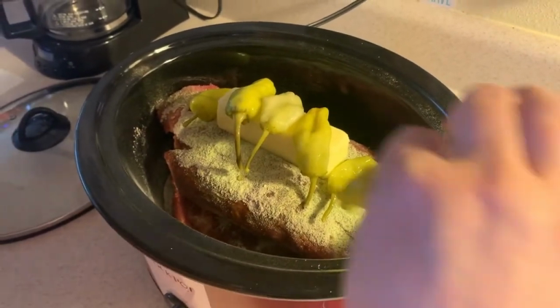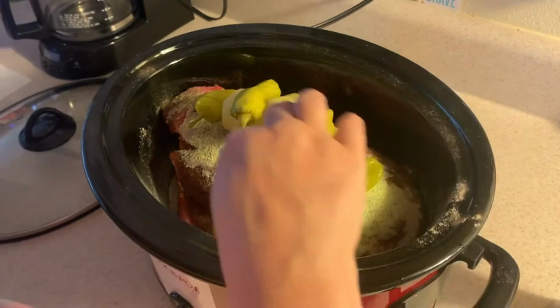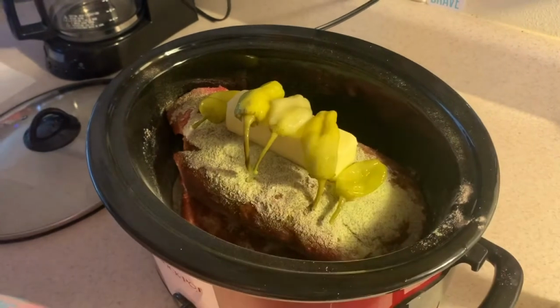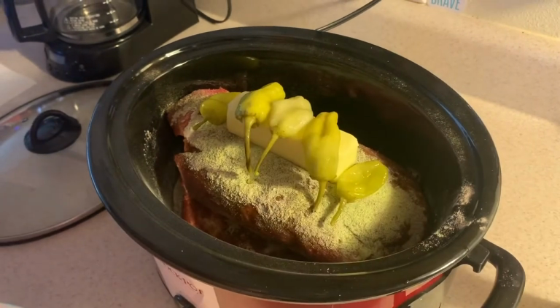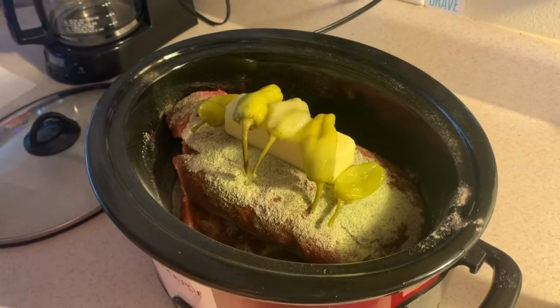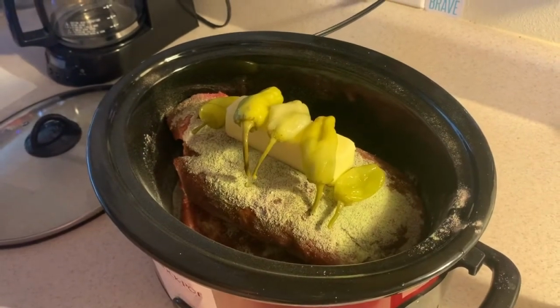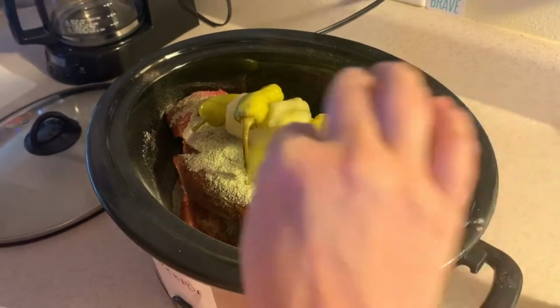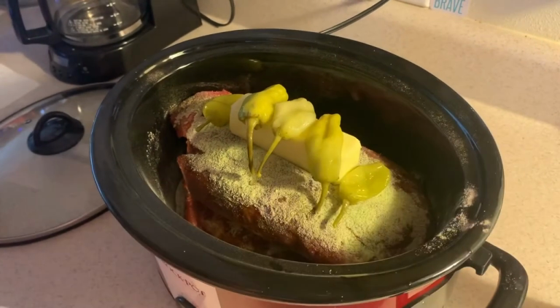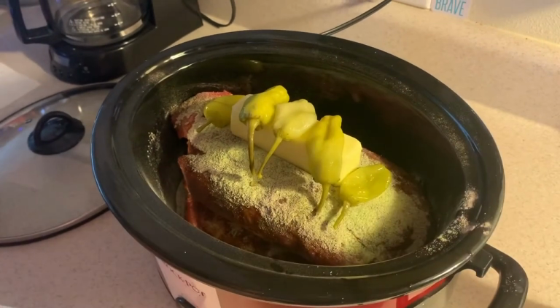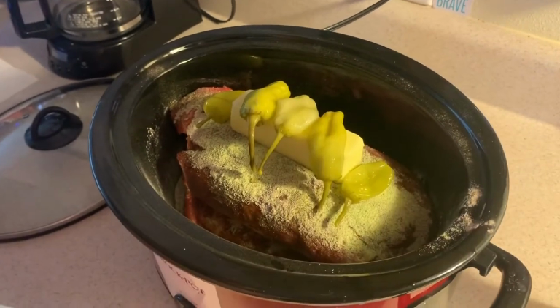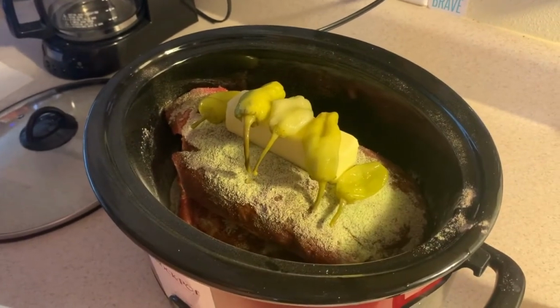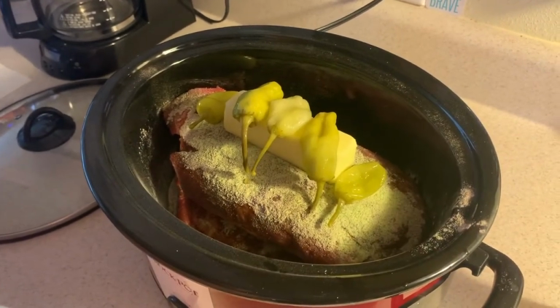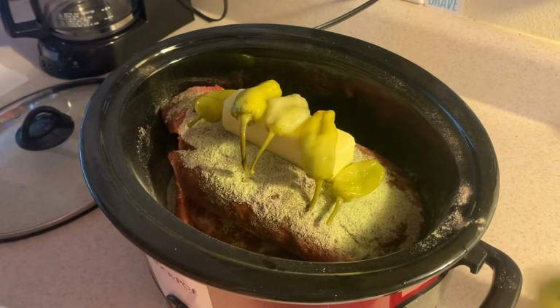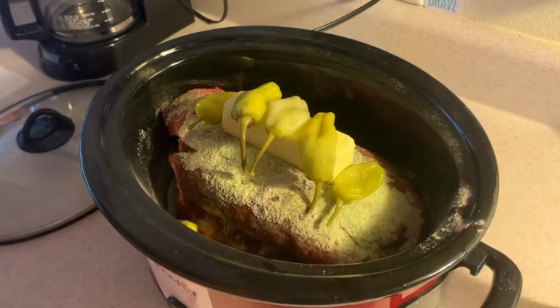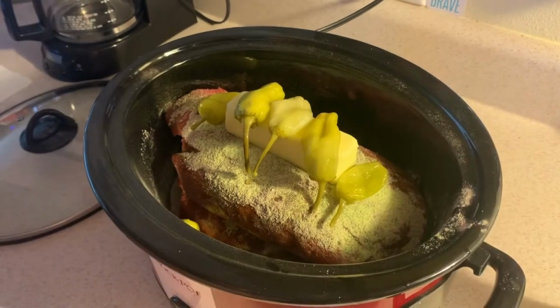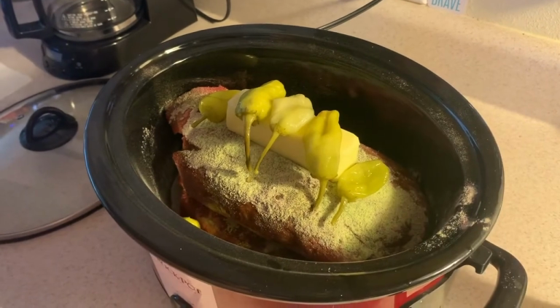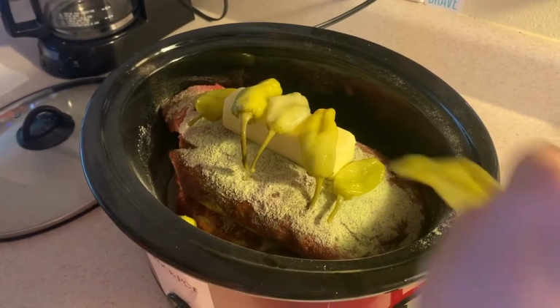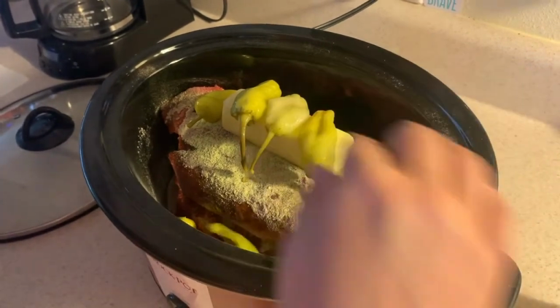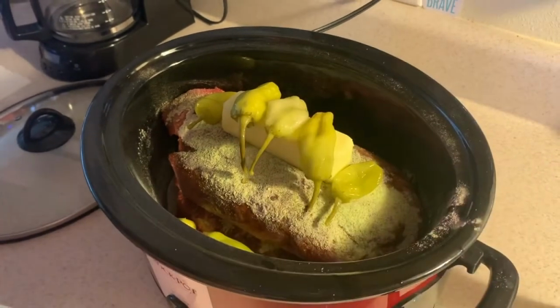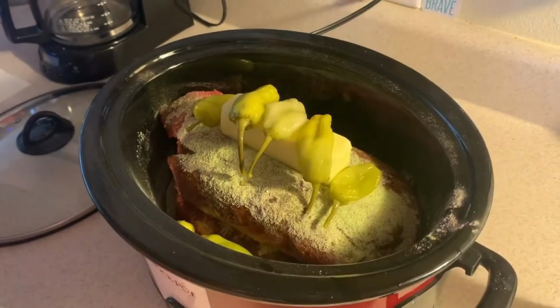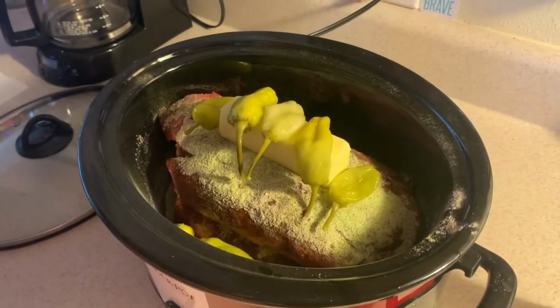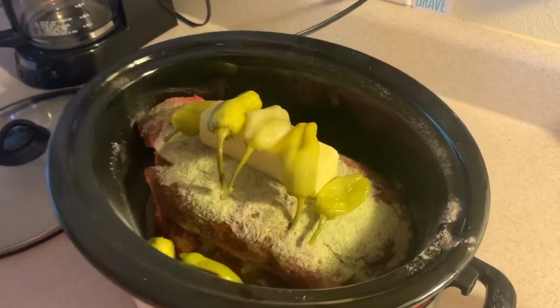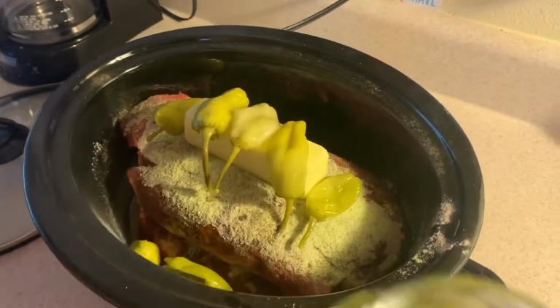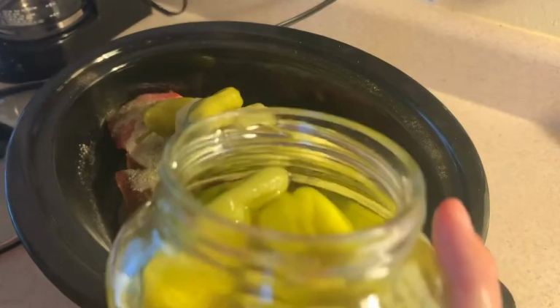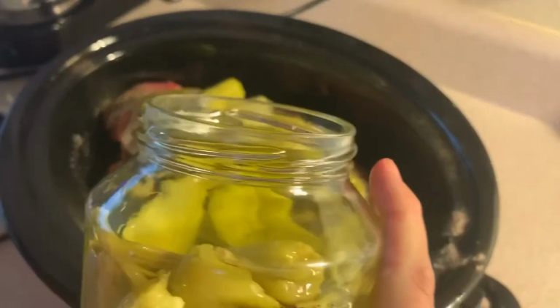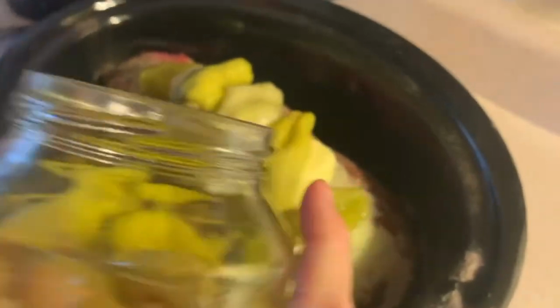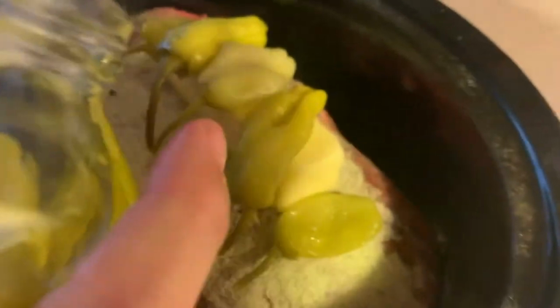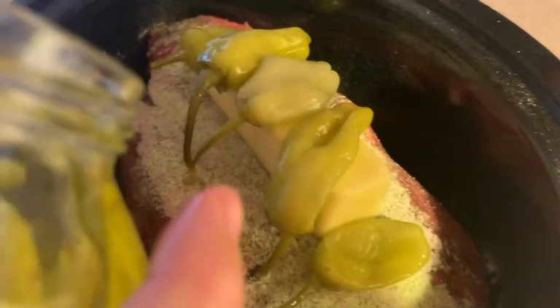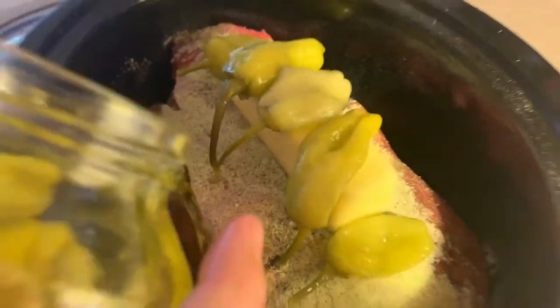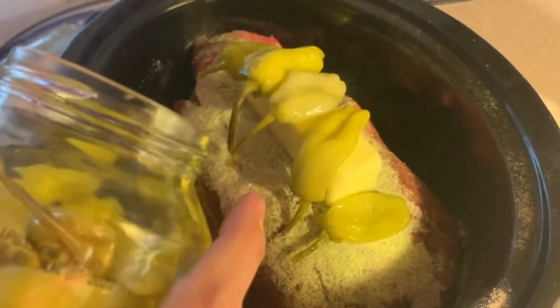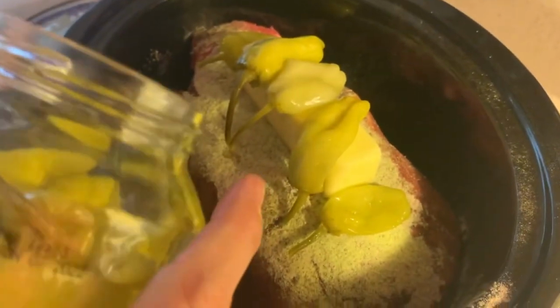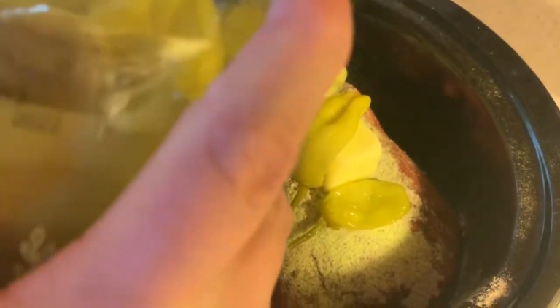We're gonna drop some down on the bottom — boop, boop, boop. Might even add a little bit of the juice, just a little.